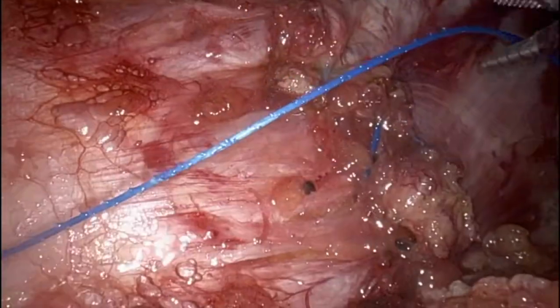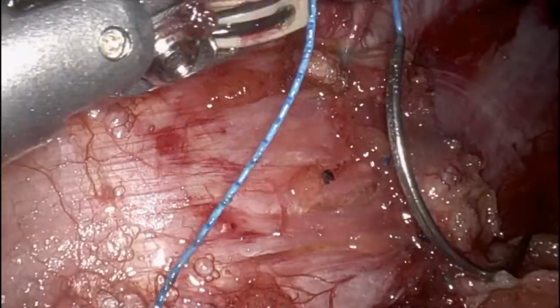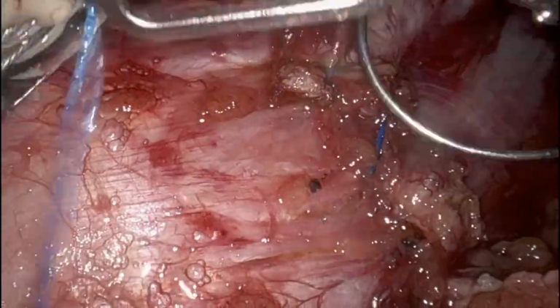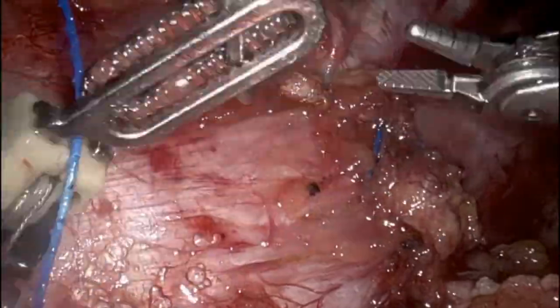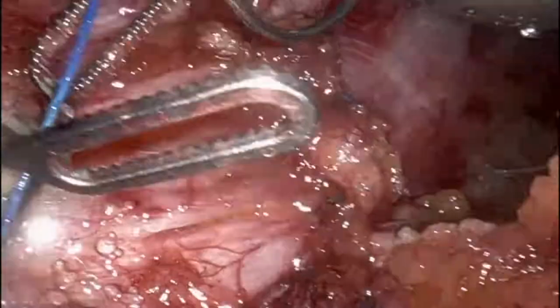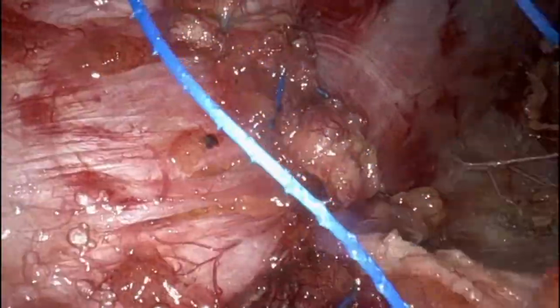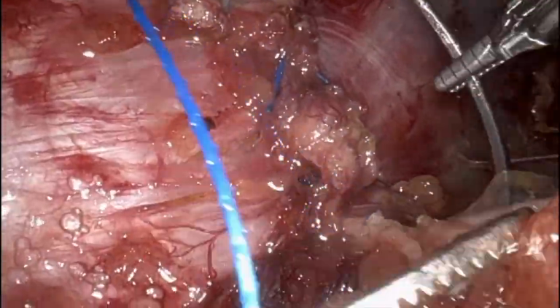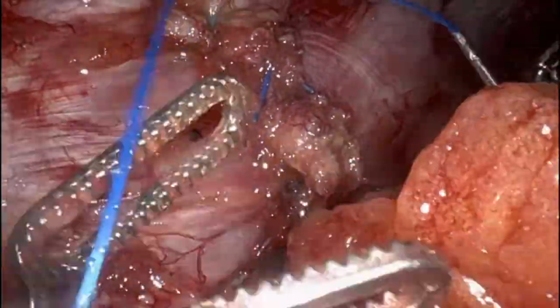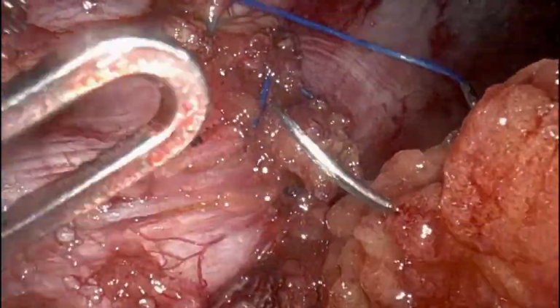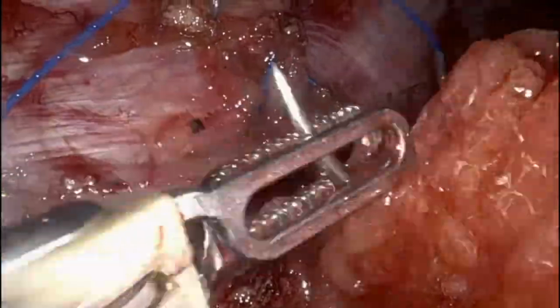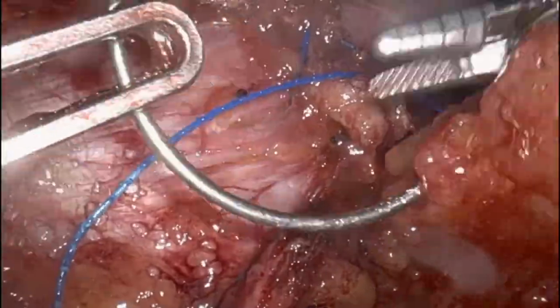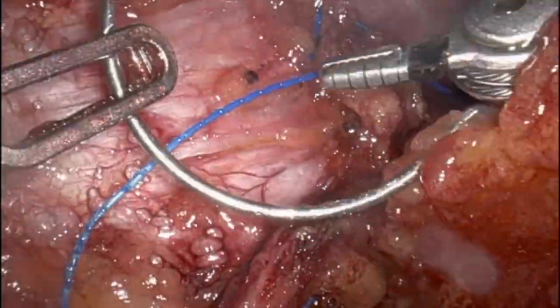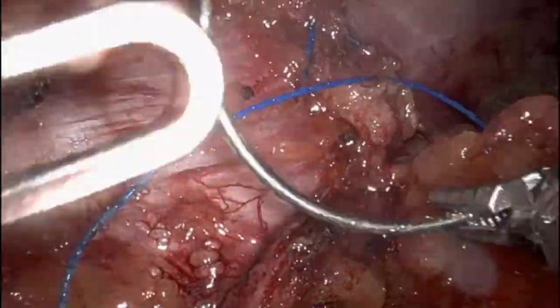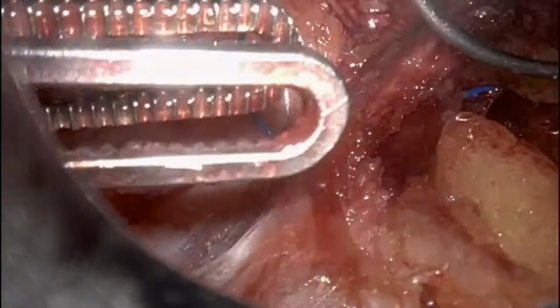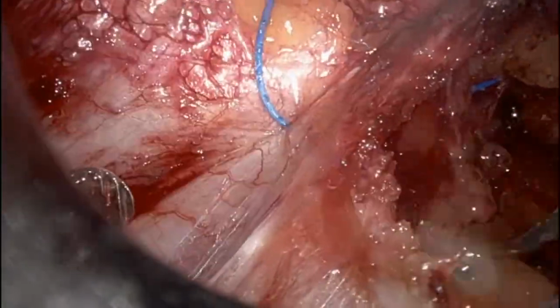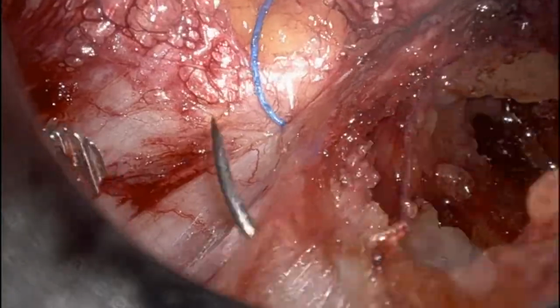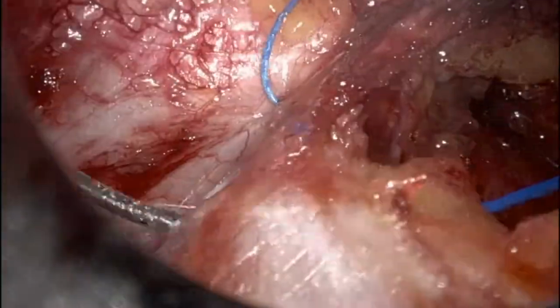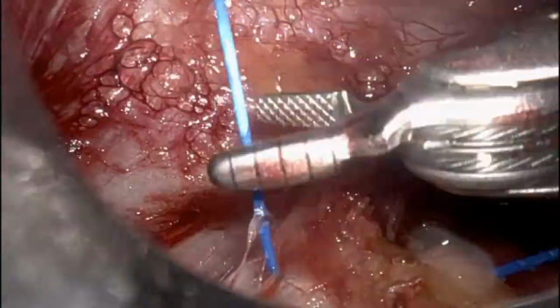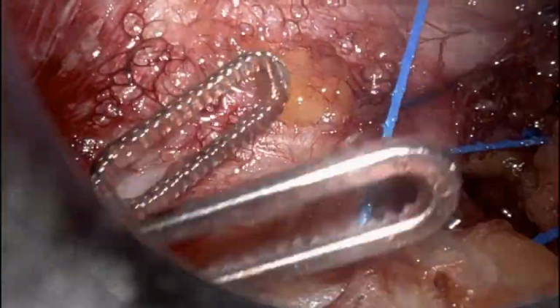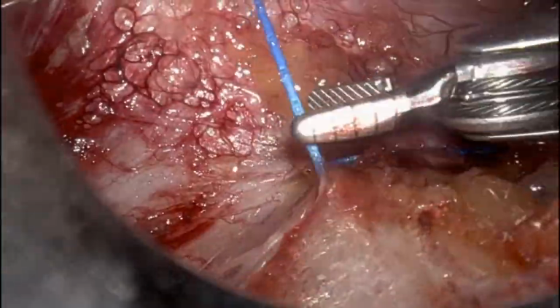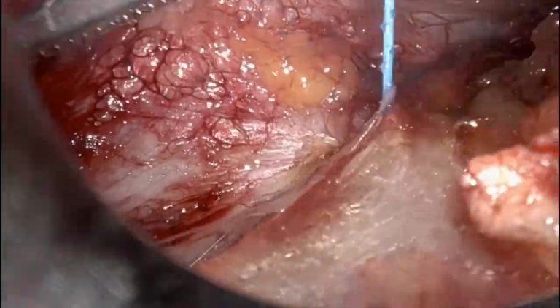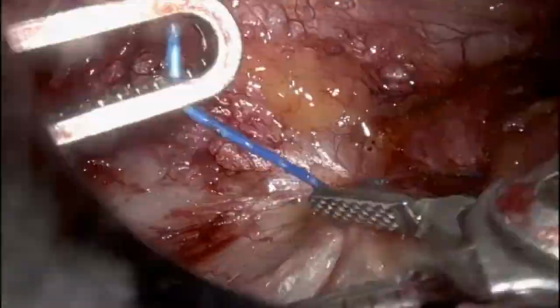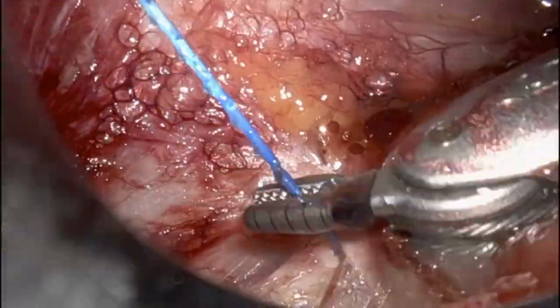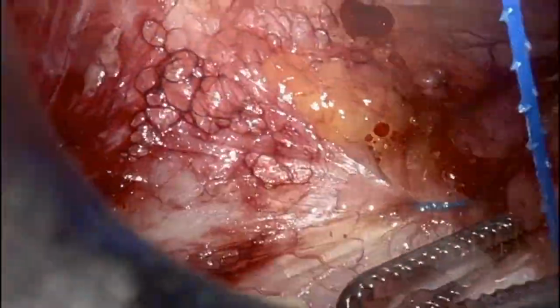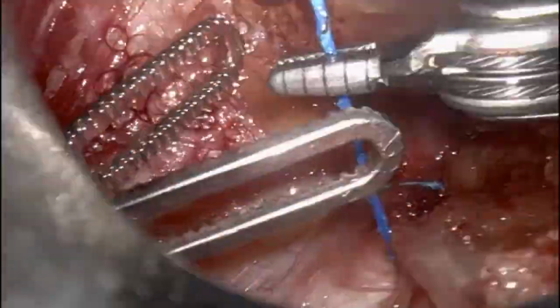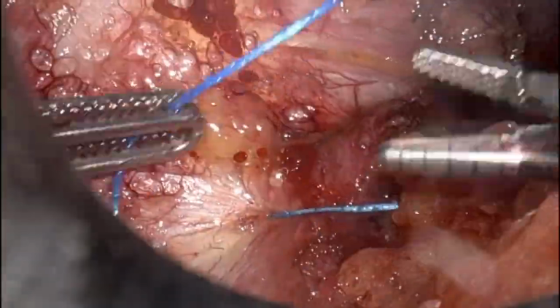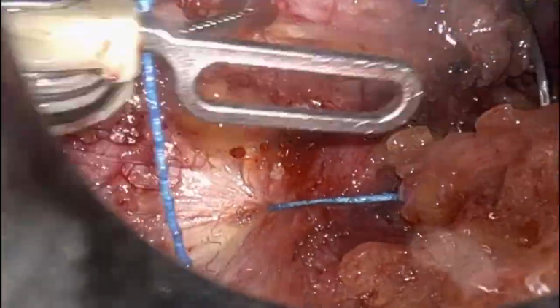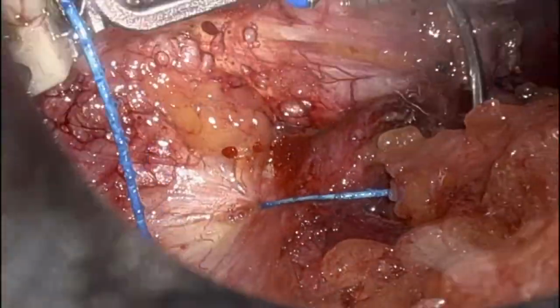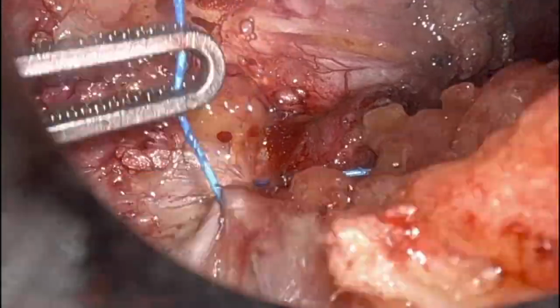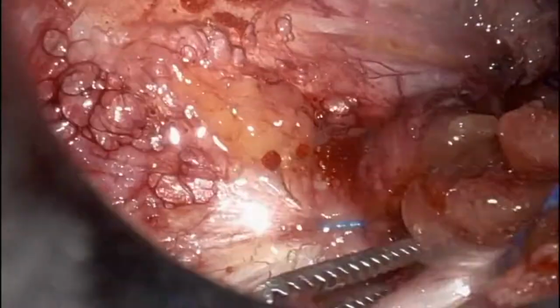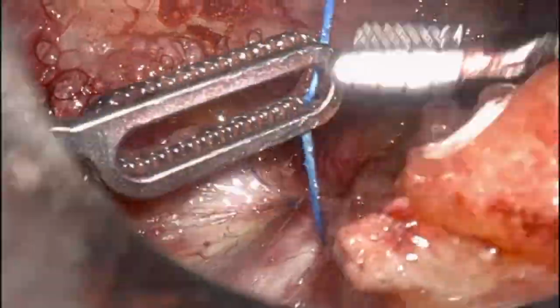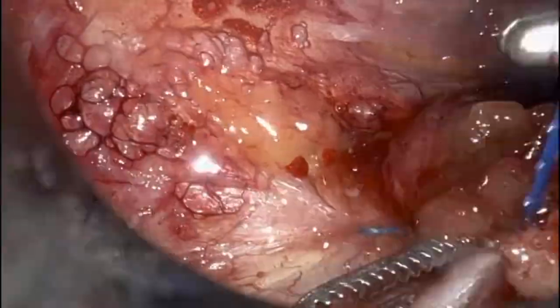I close the posterior rectus sheath to the arcuate line. Remember, we do have peritoneum below the arcuate line, and the mesh will overlap in between the peritoneum and the anterior abdominal wall.